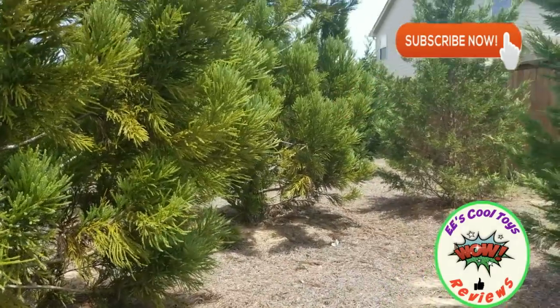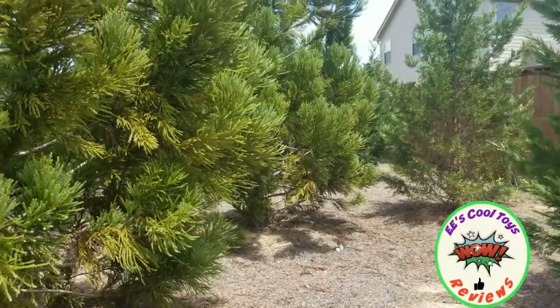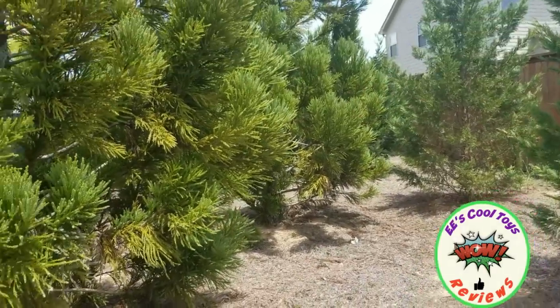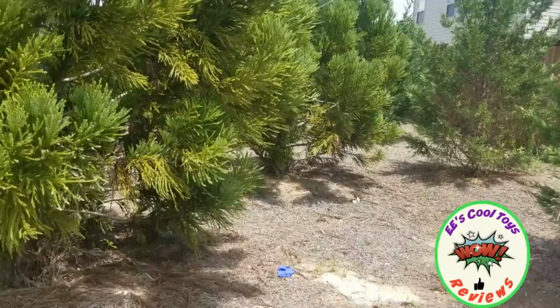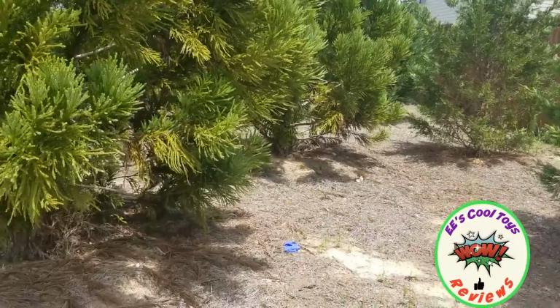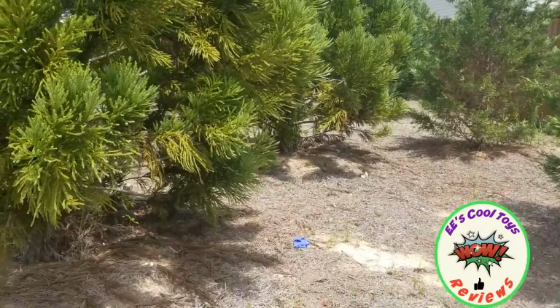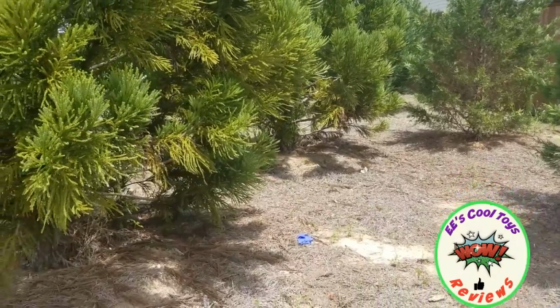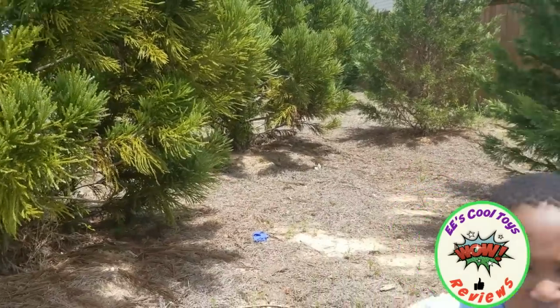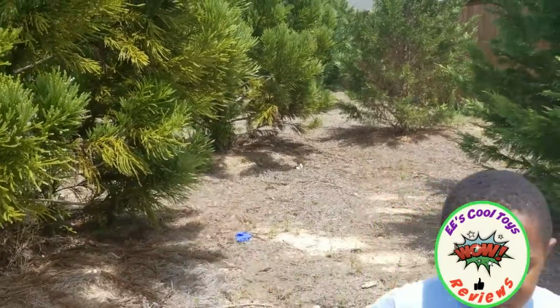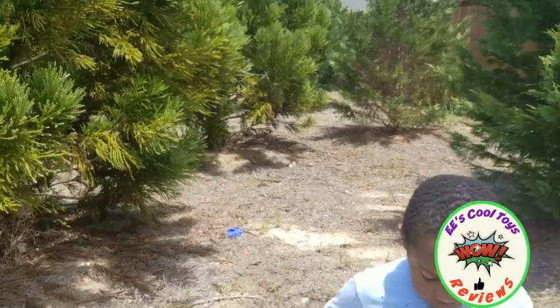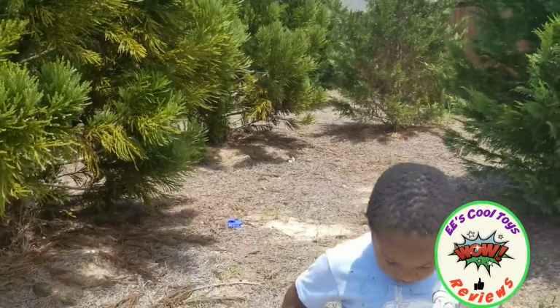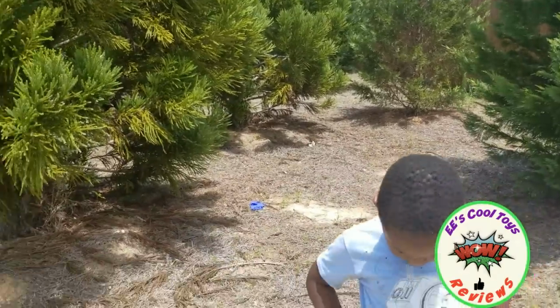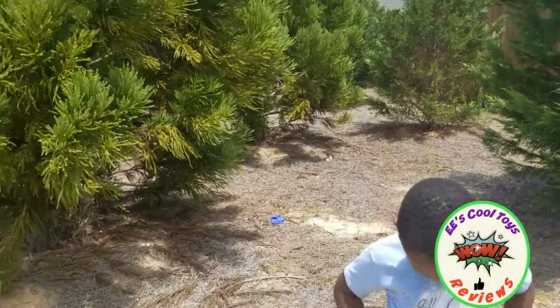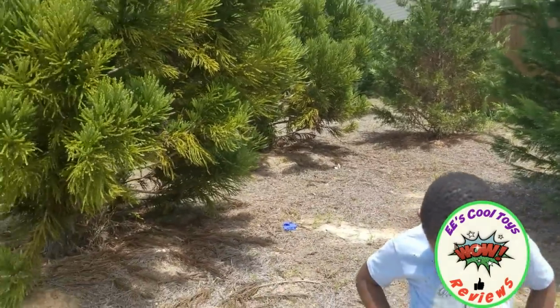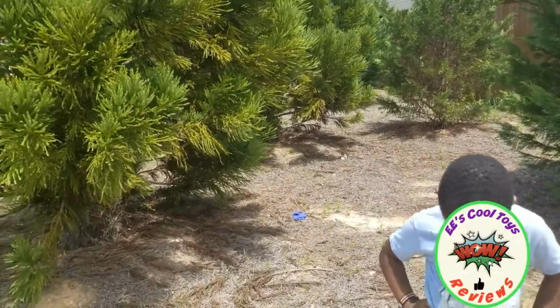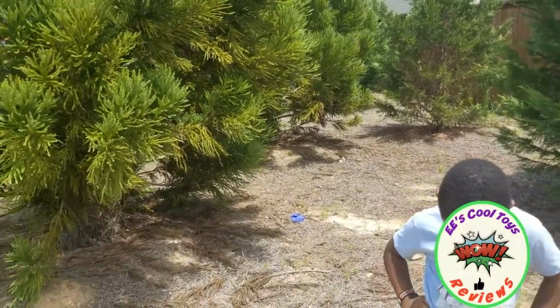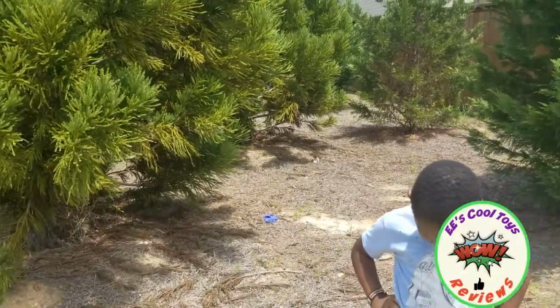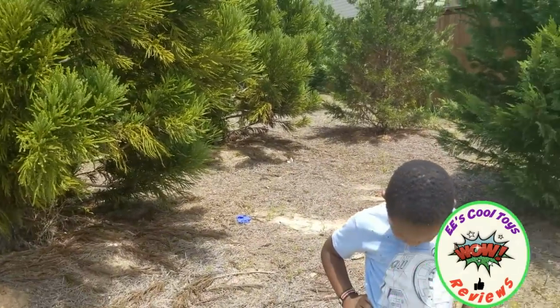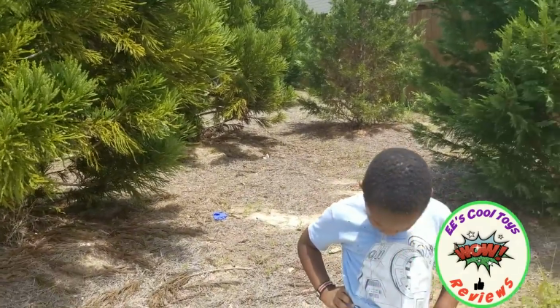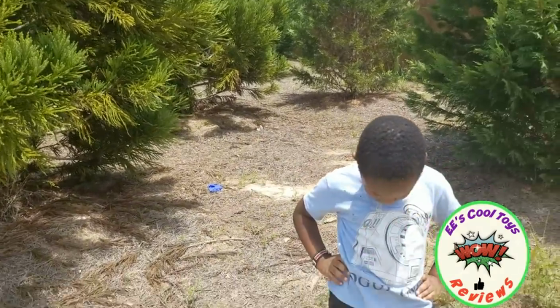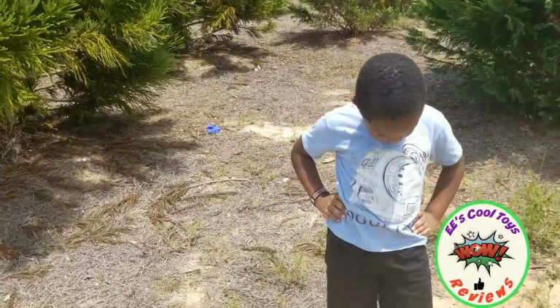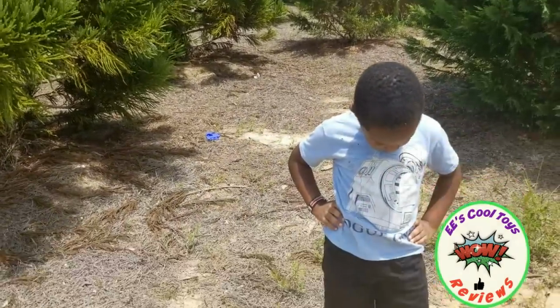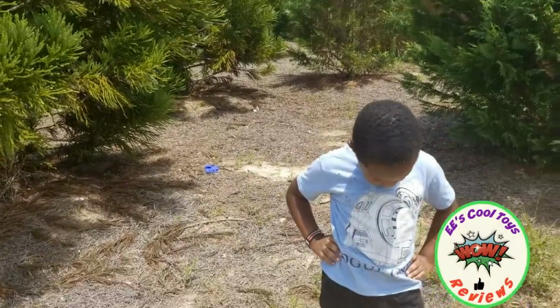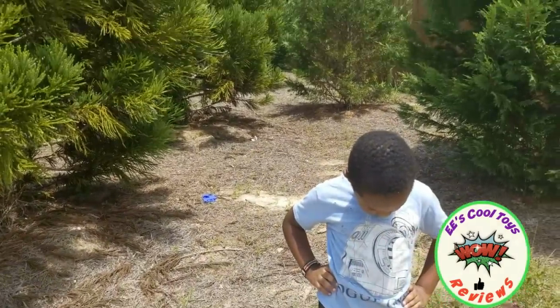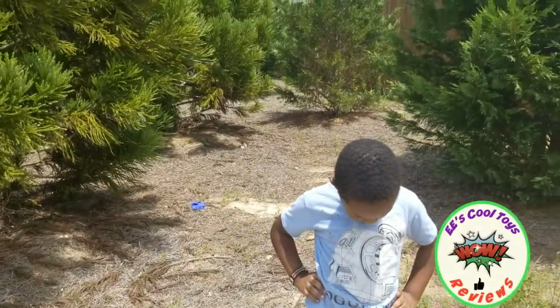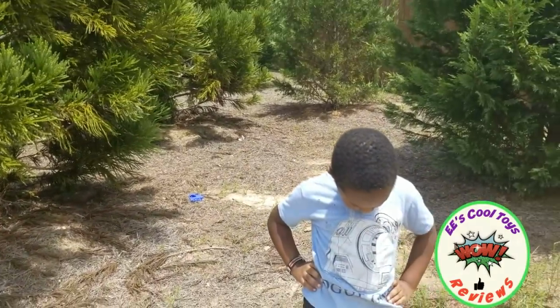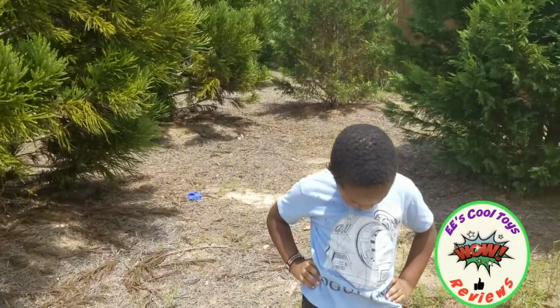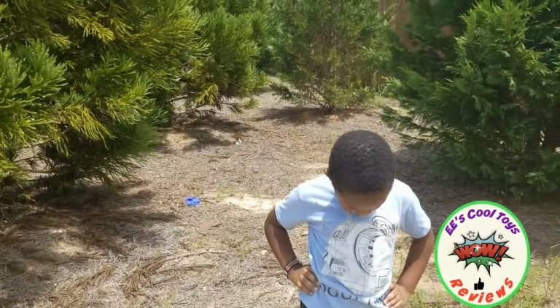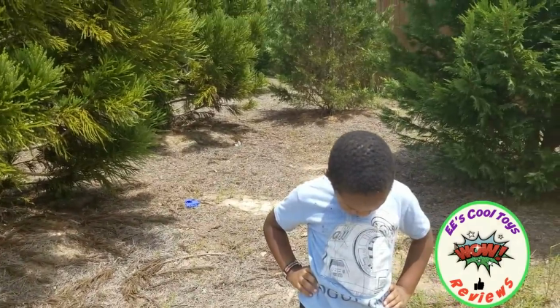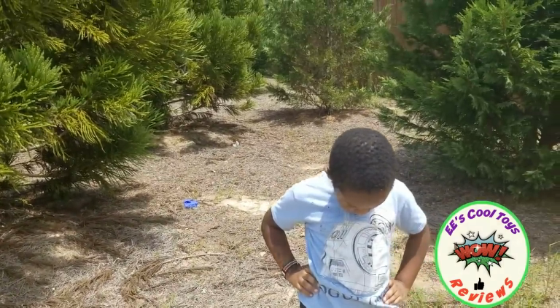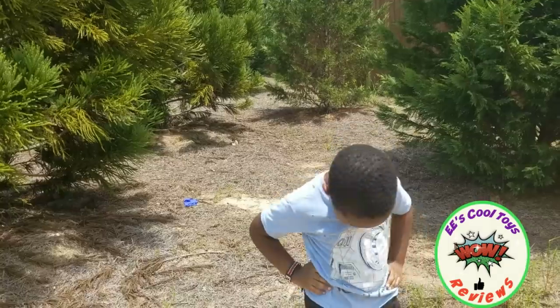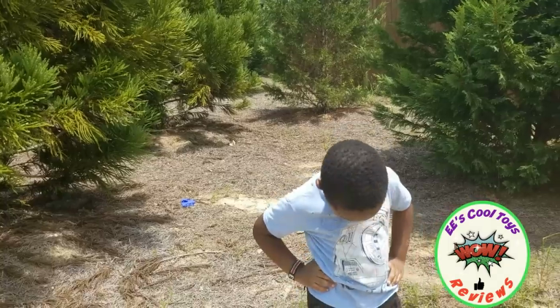So now we're going to start using the Crenova trail camera and we're going to start walking at the park just to show you how clear this is.